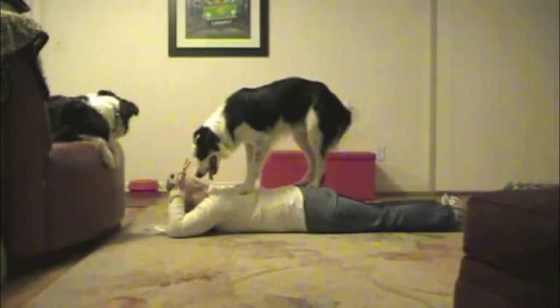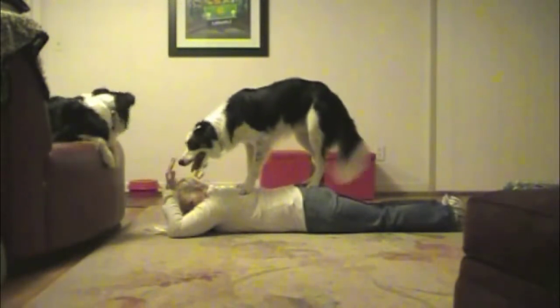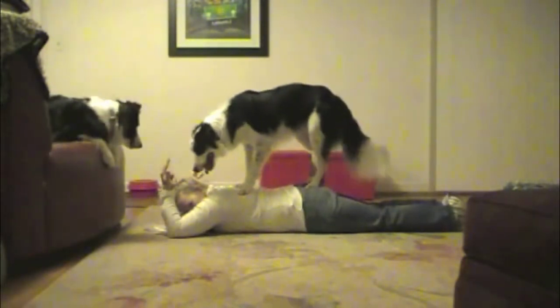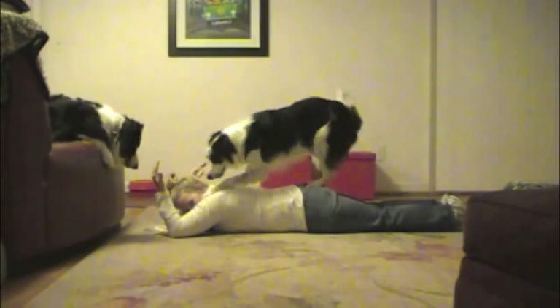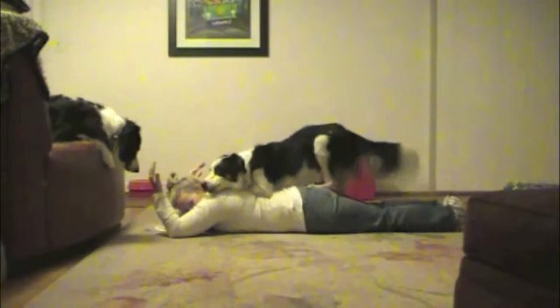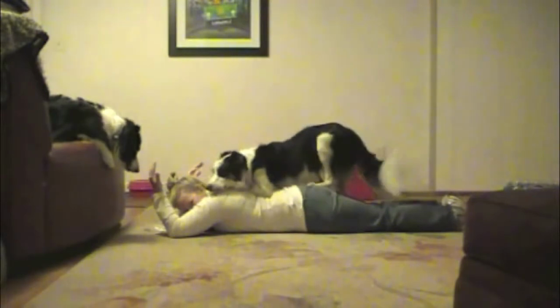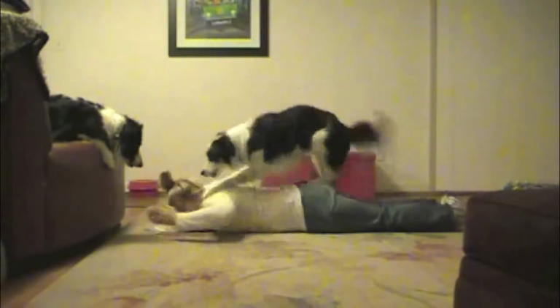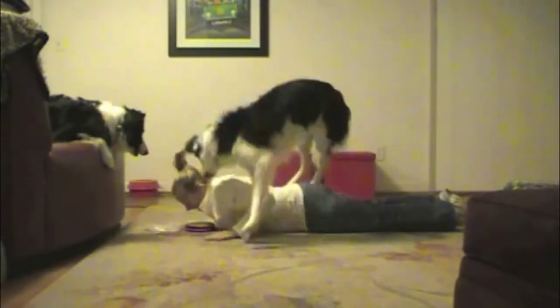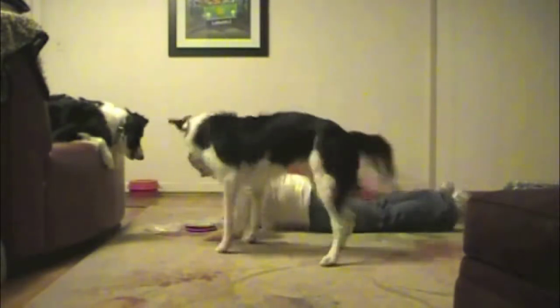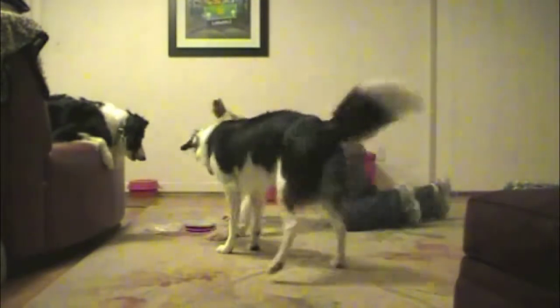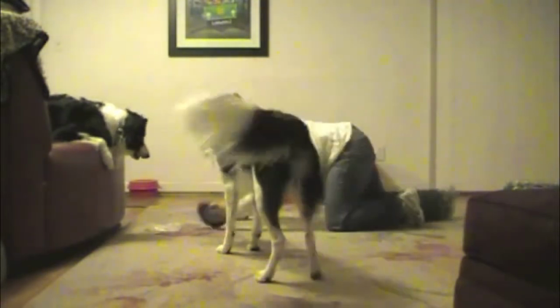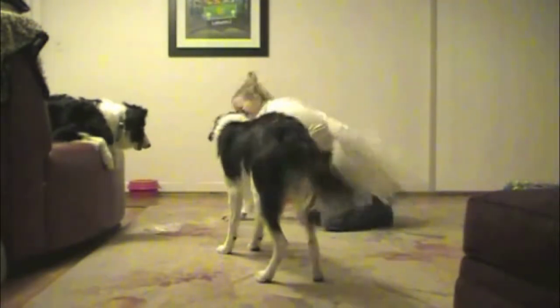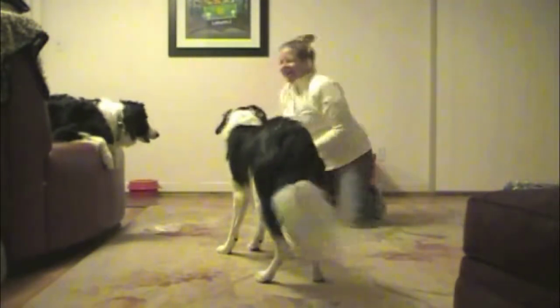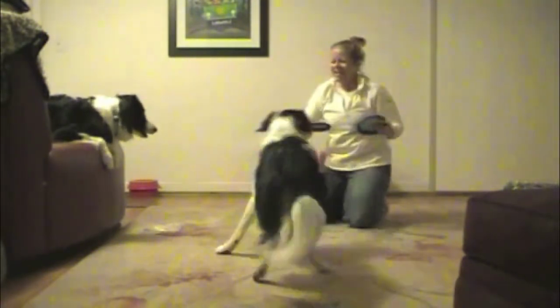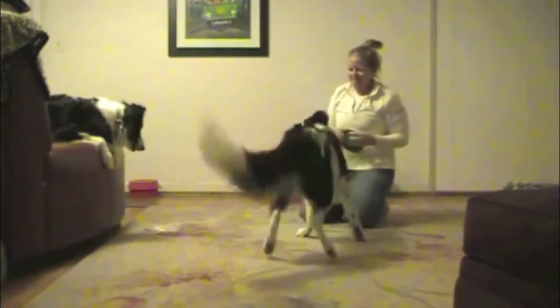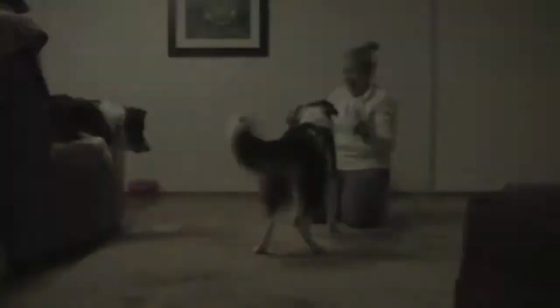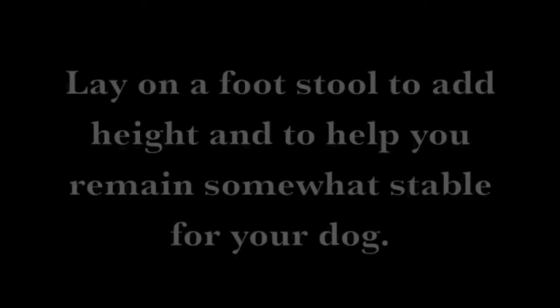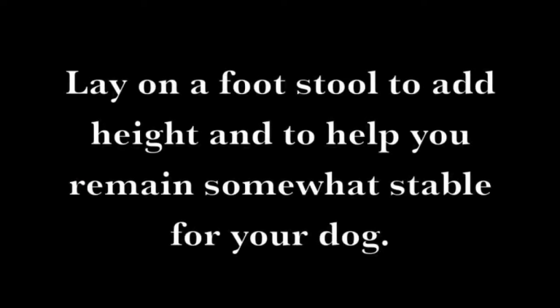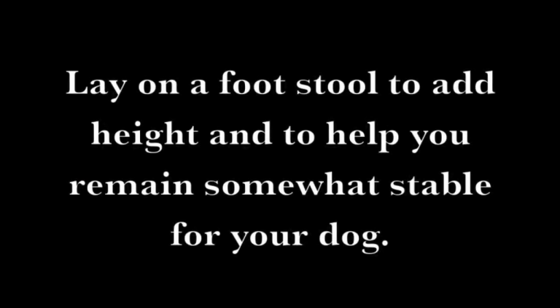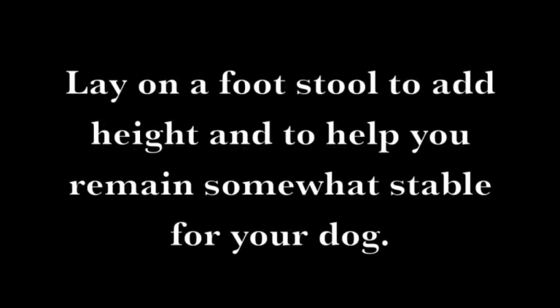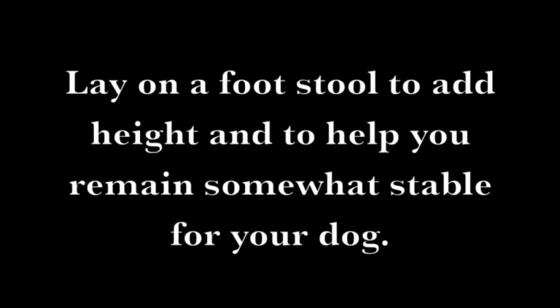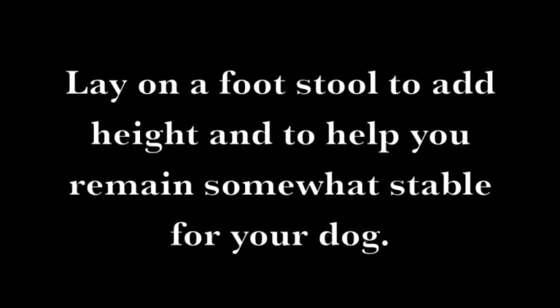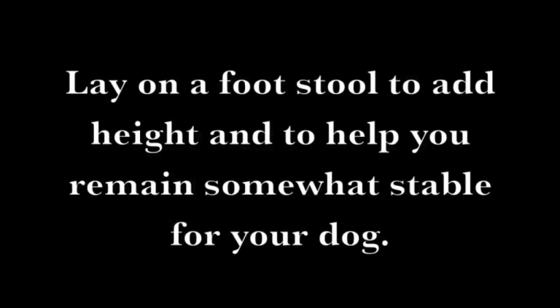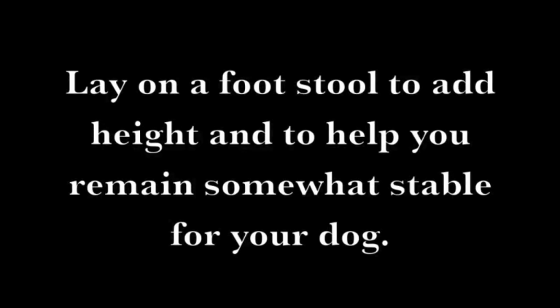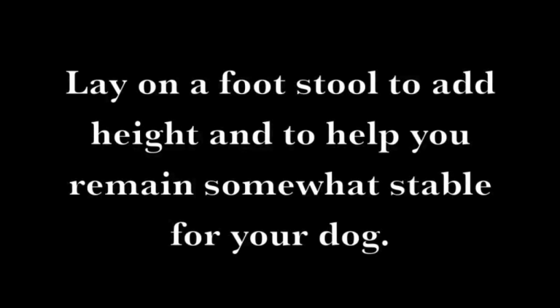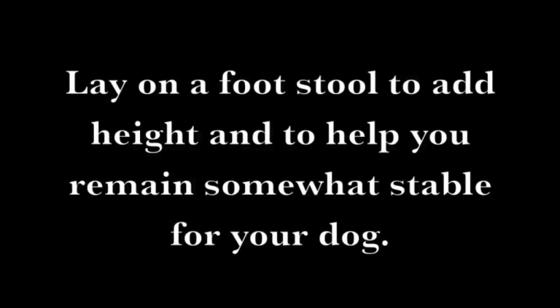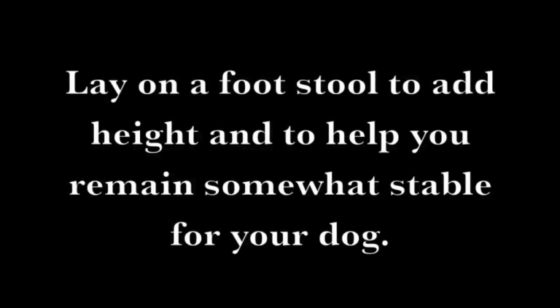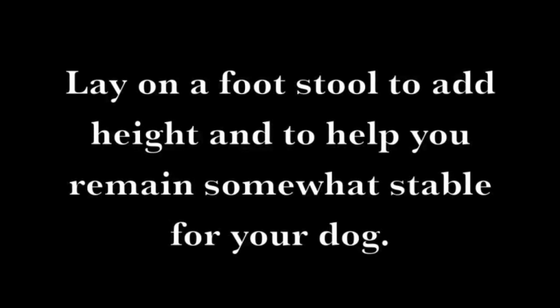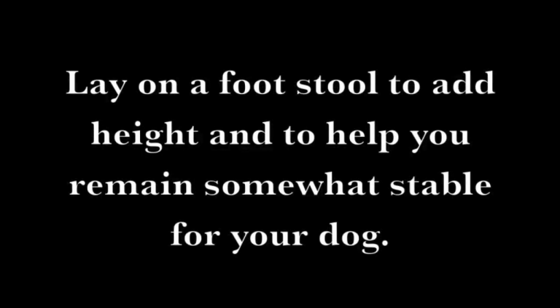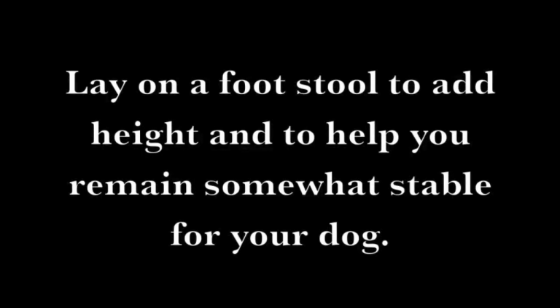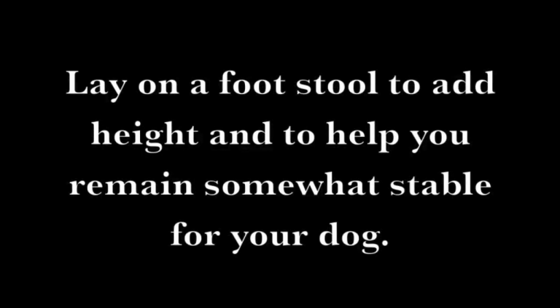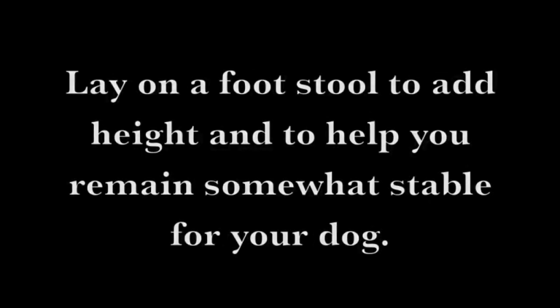And down. Yes! That was so good. Lay on a footstool to add height and to help you remain somewhat stable for your dog.